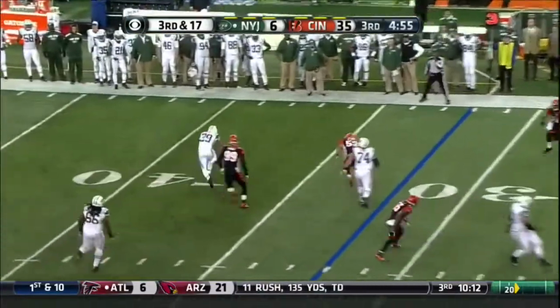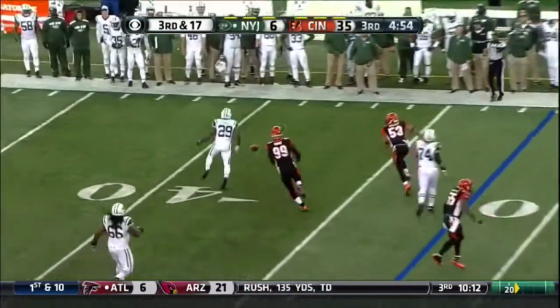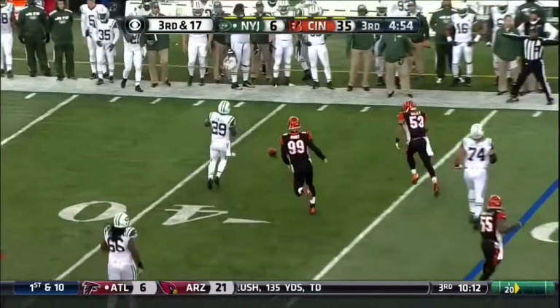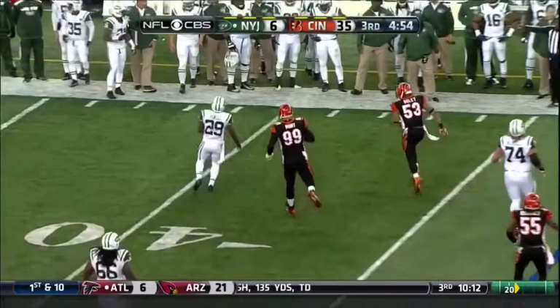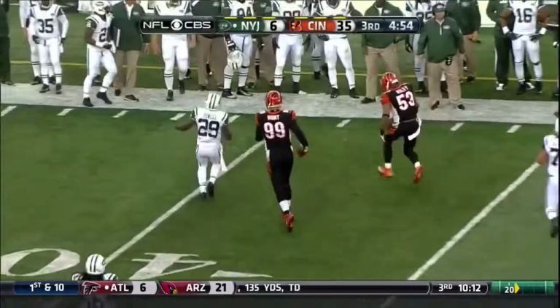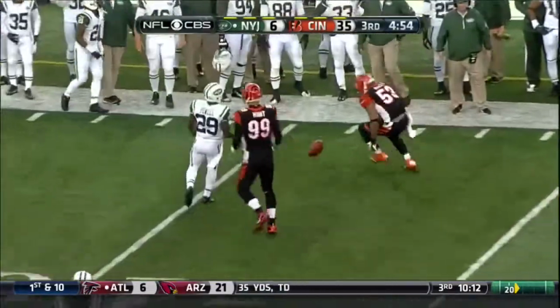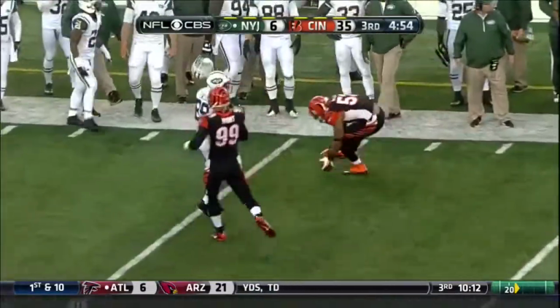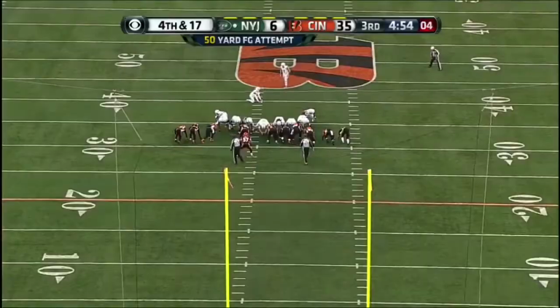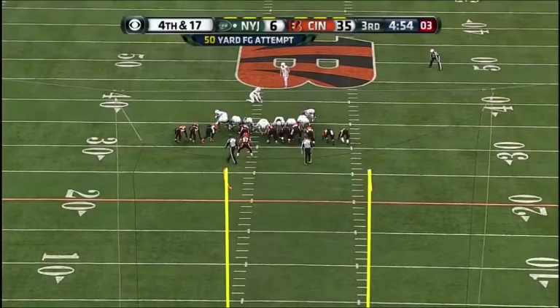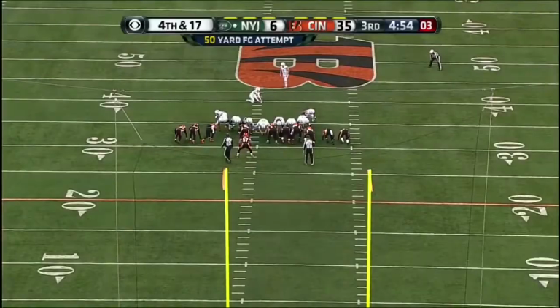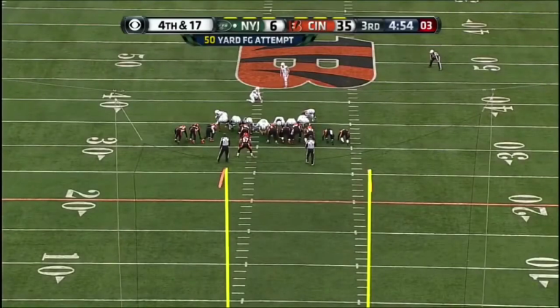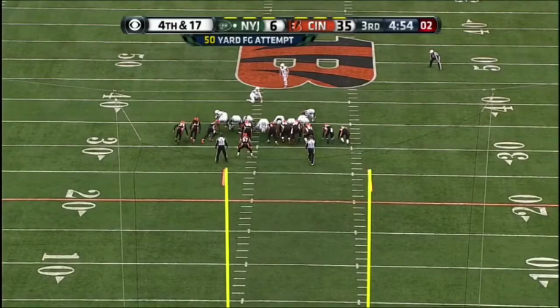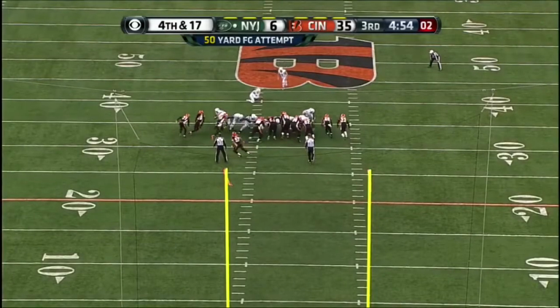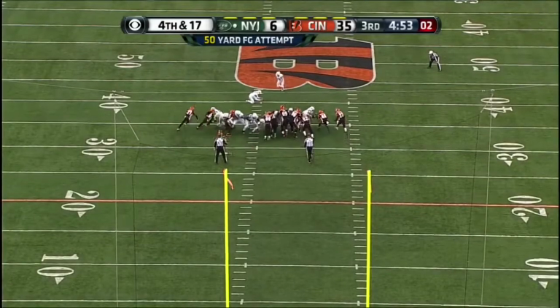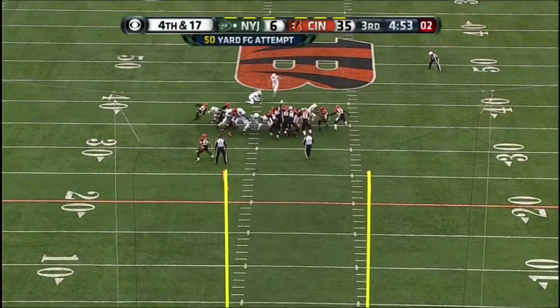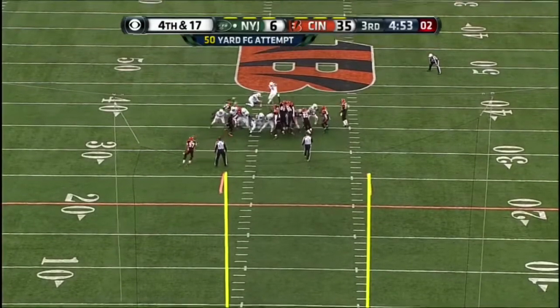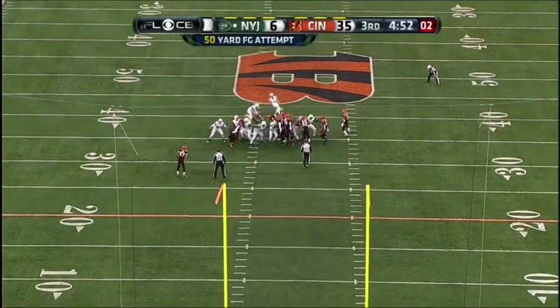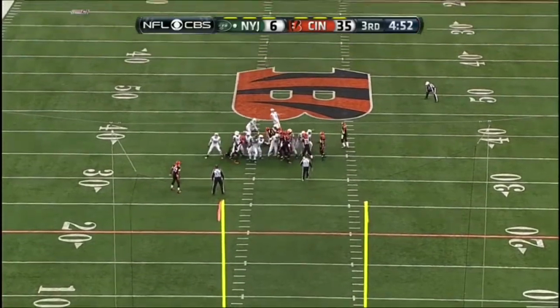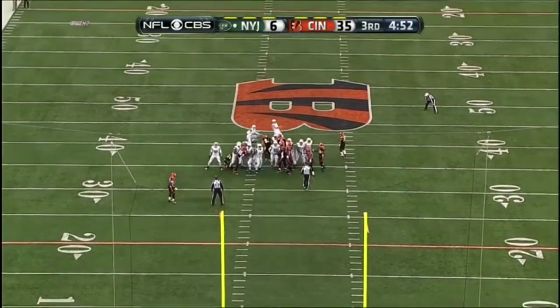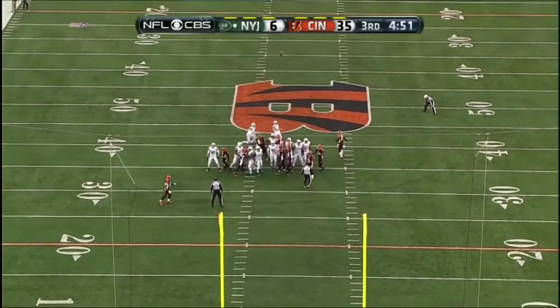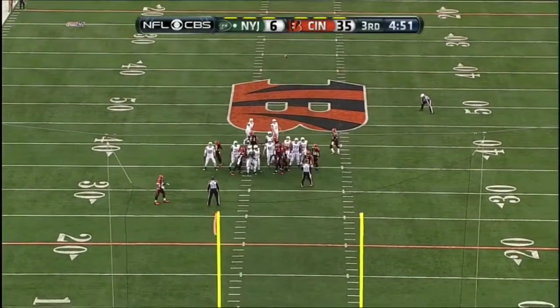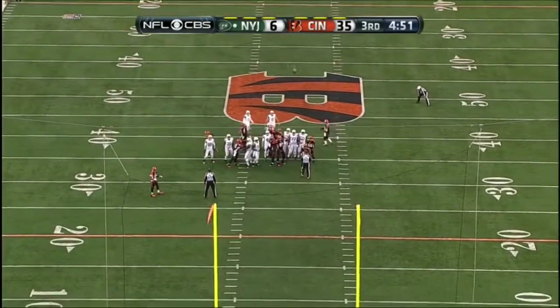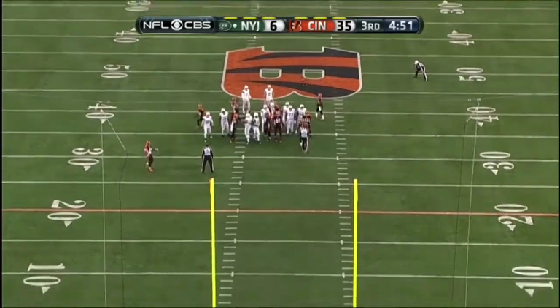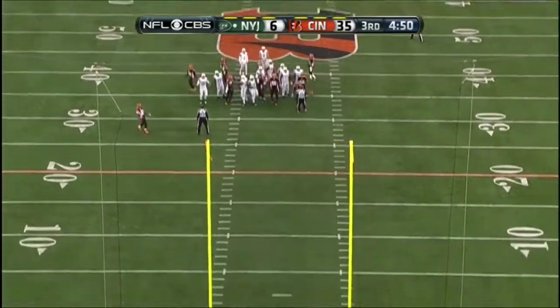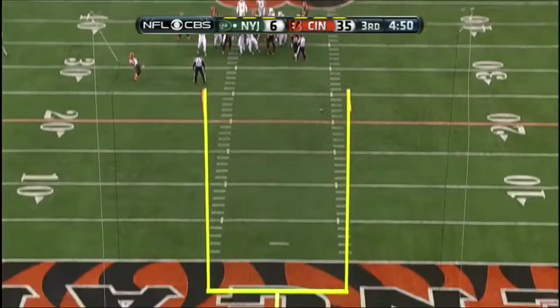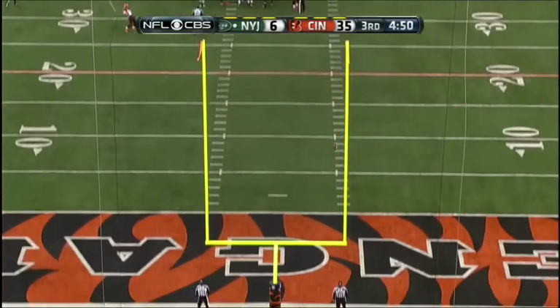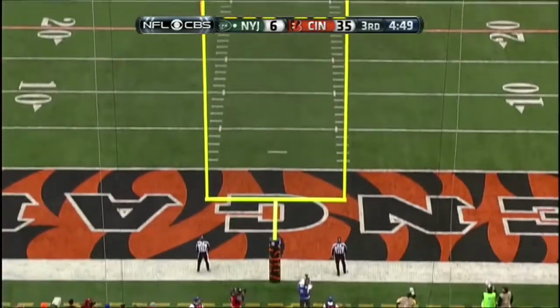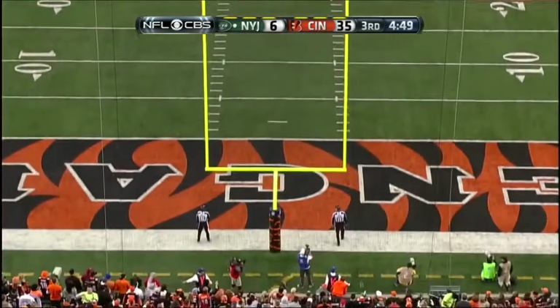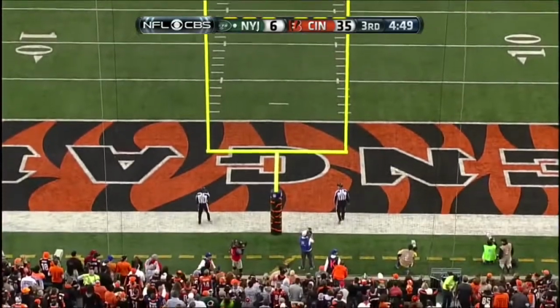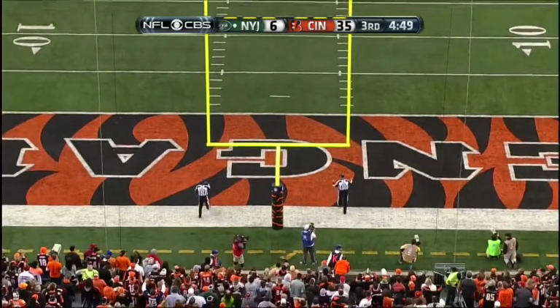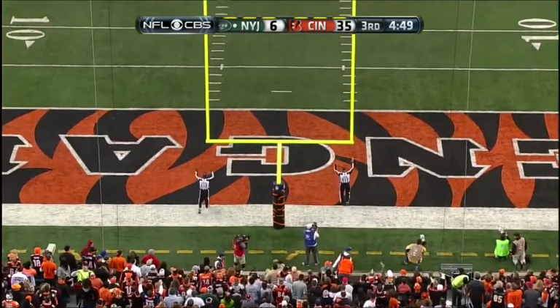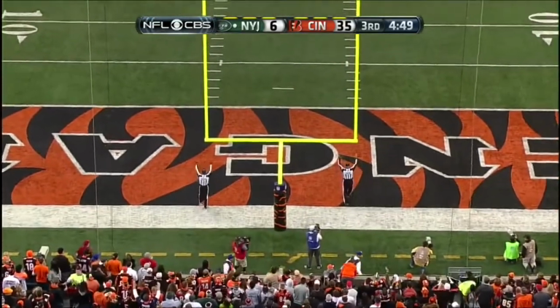Hopkins up the middle, dropped by Powell. This is a long one — 50 yards. And he has nailed it!